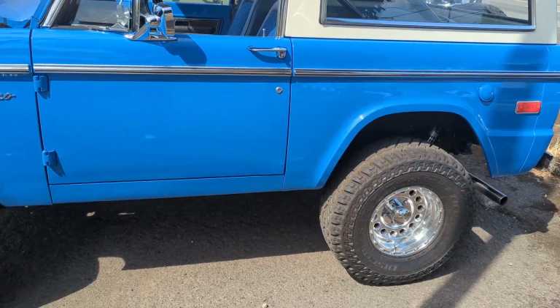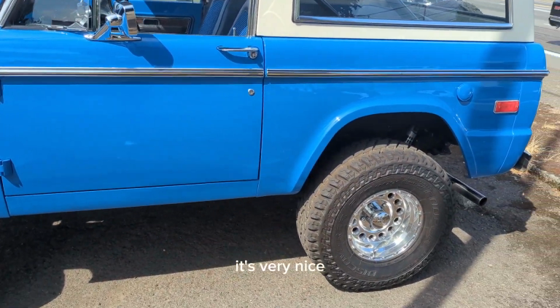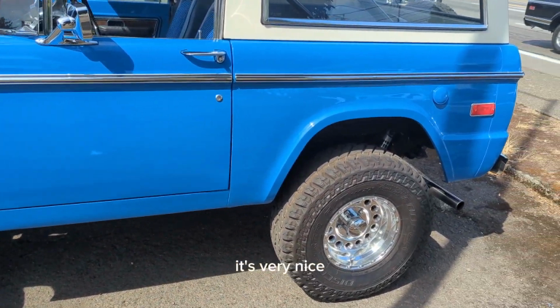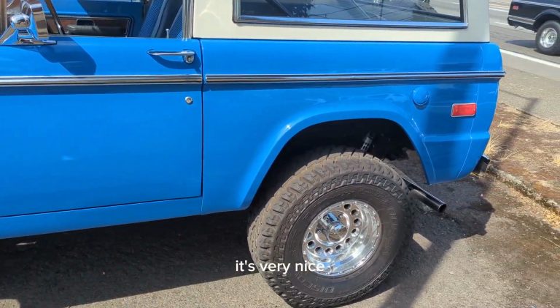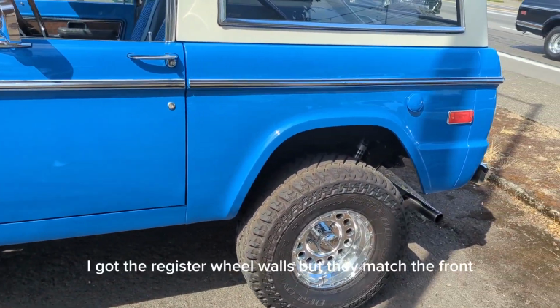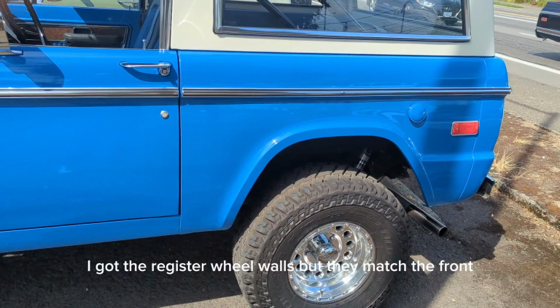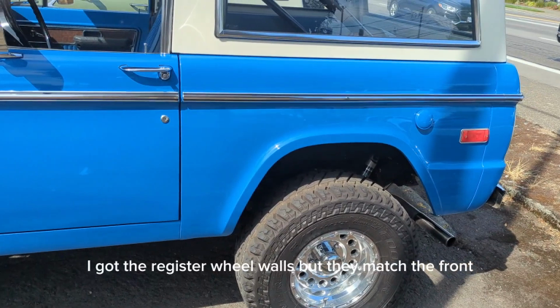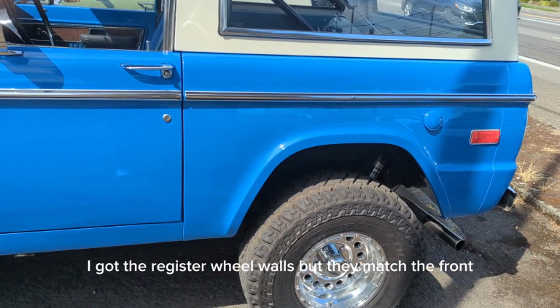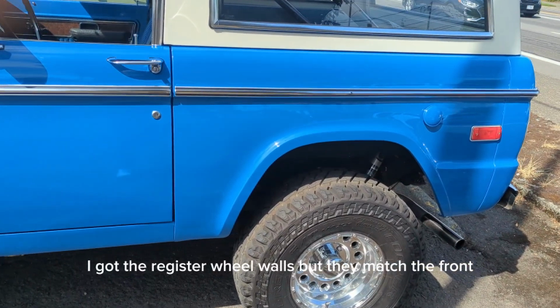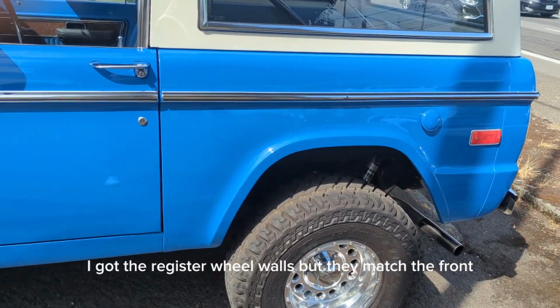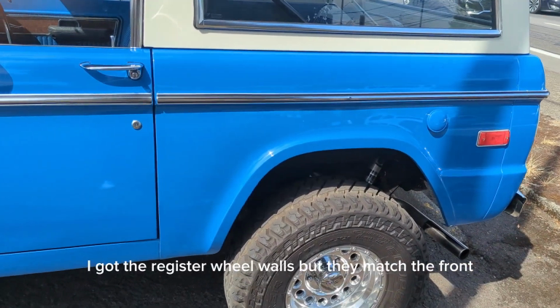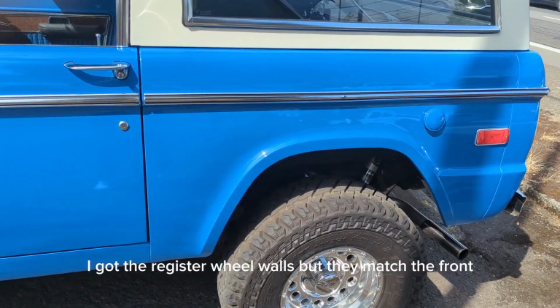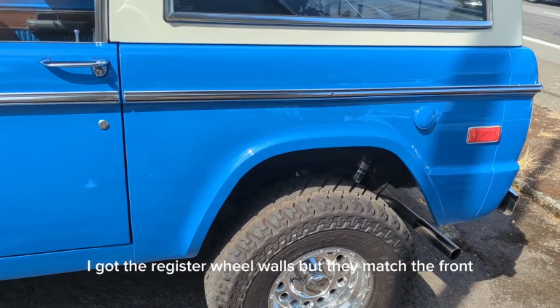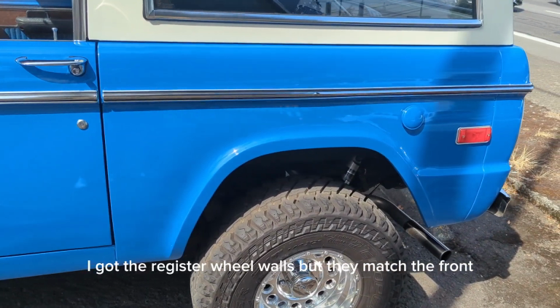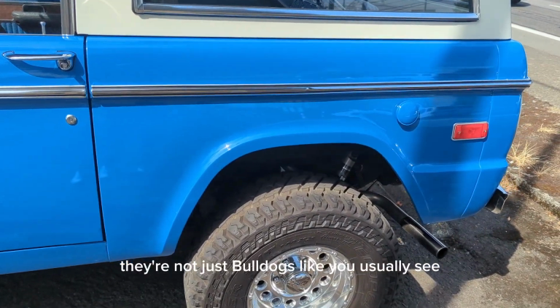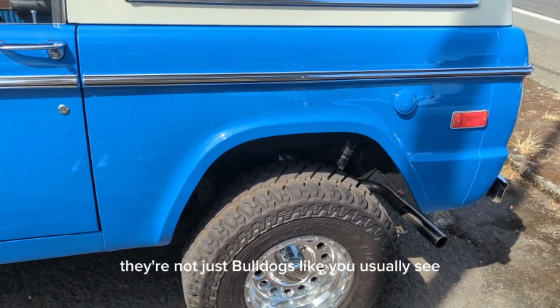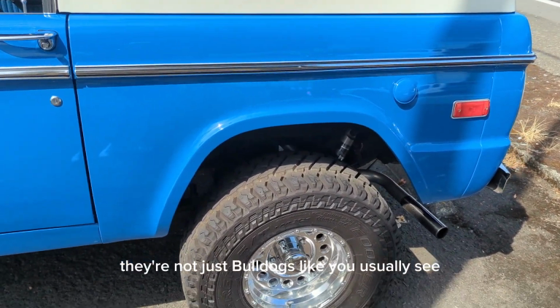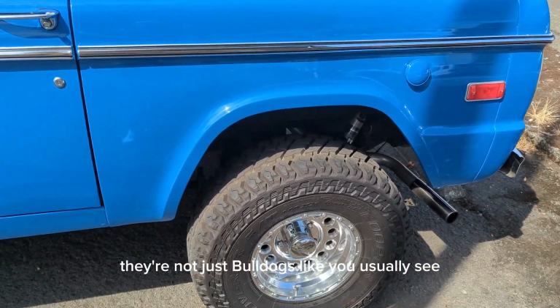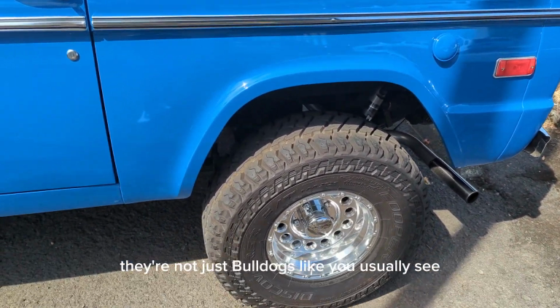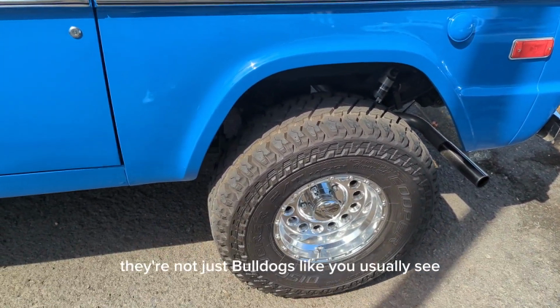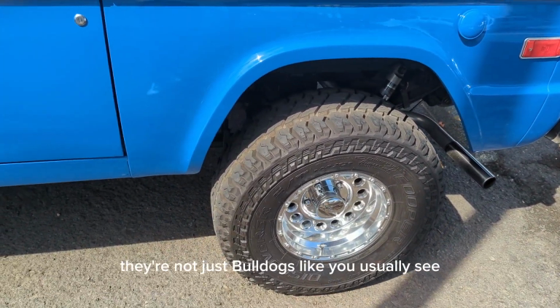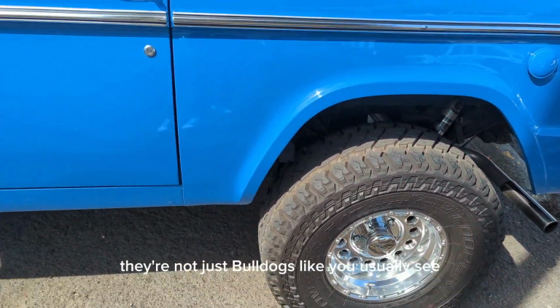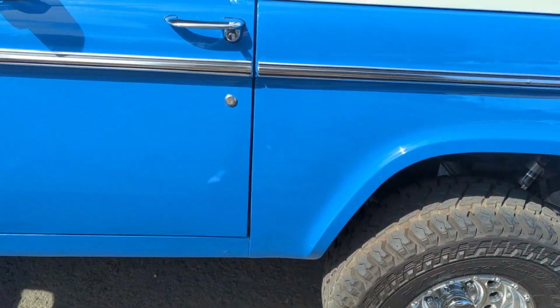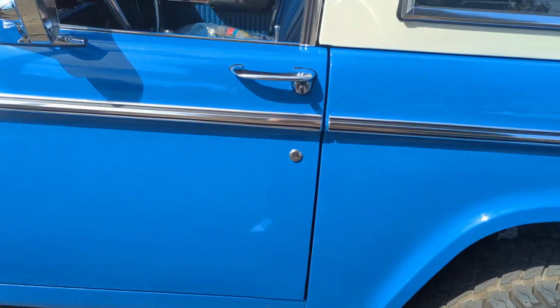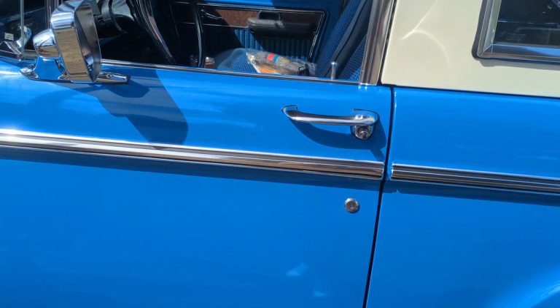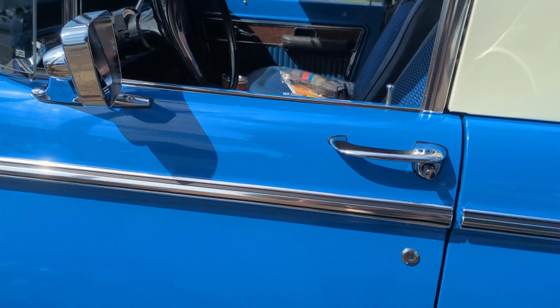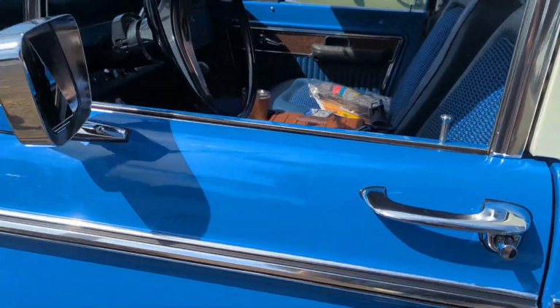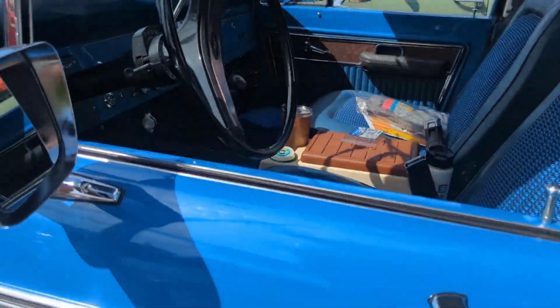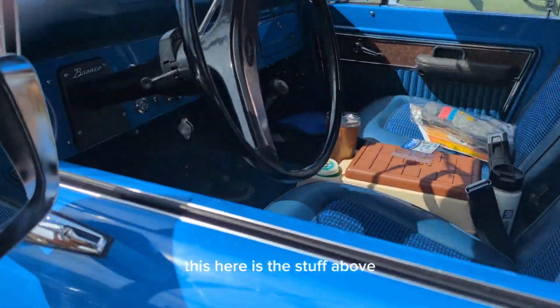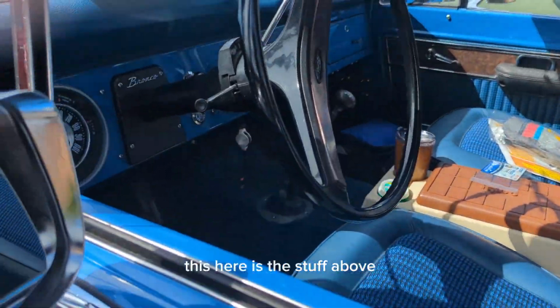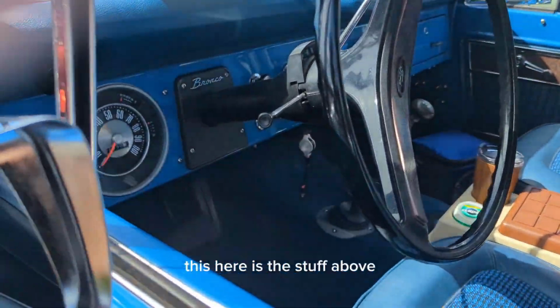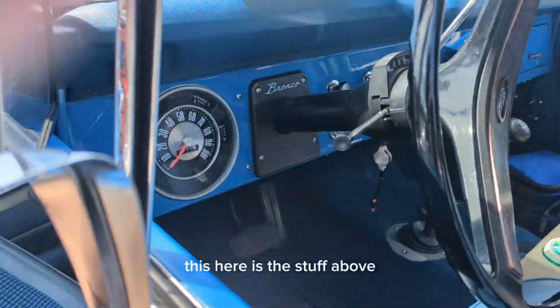It's very nice. I got the radiator wheel wells, but they match the front — they're not just bulged out like you usually see. This here is the stuff up above.